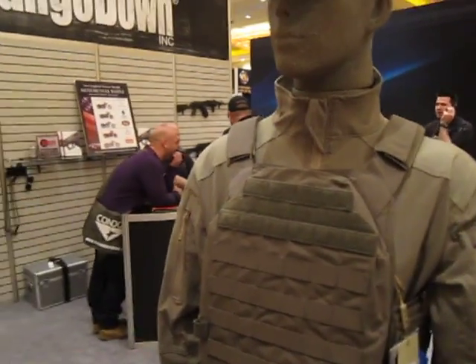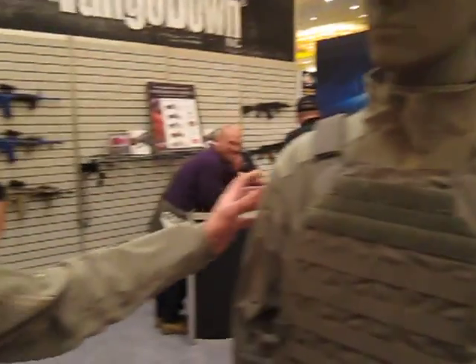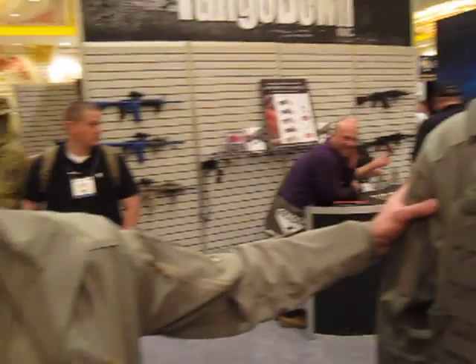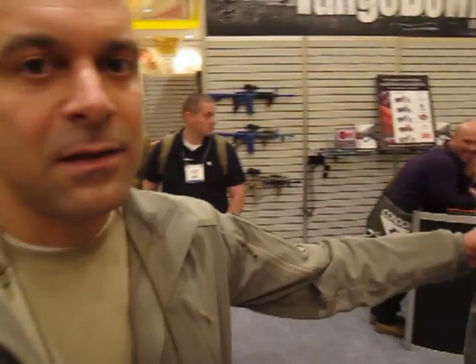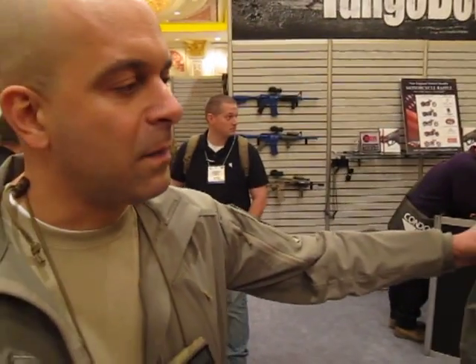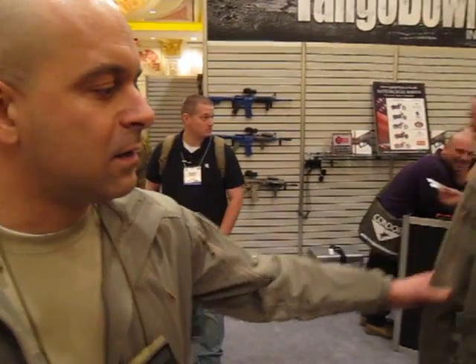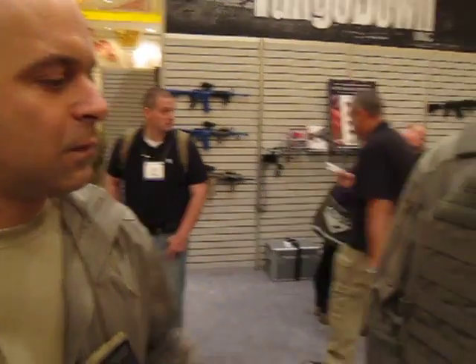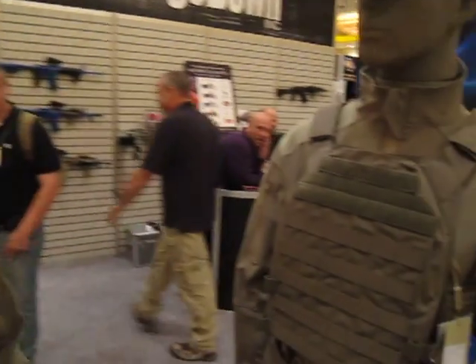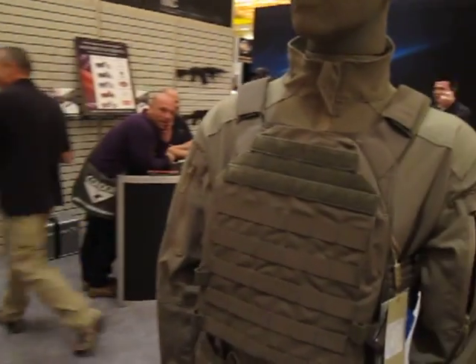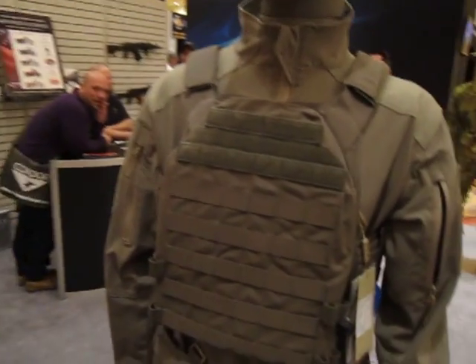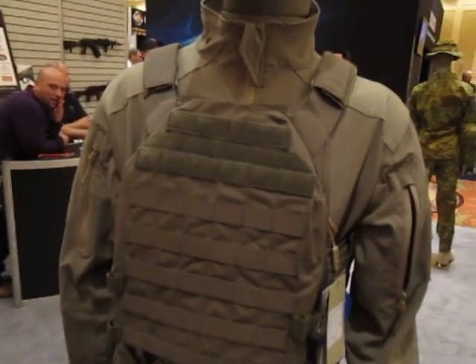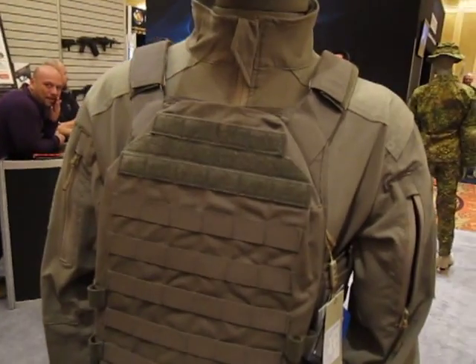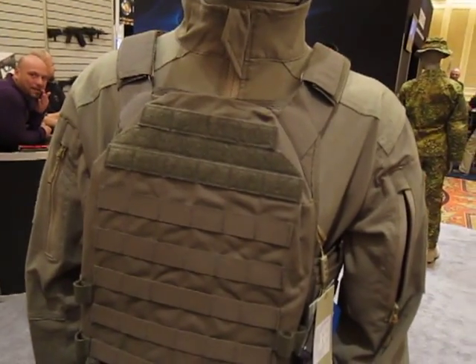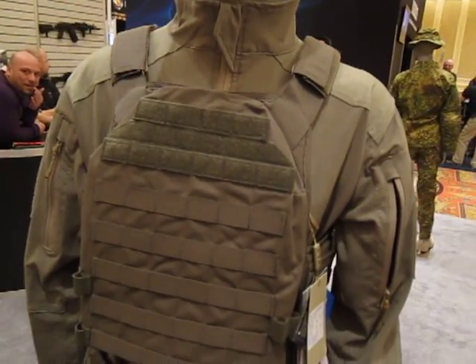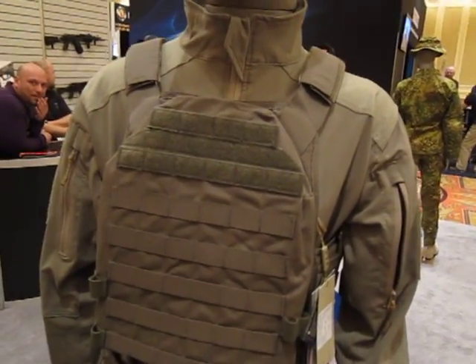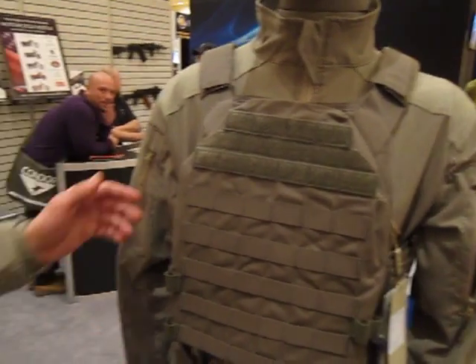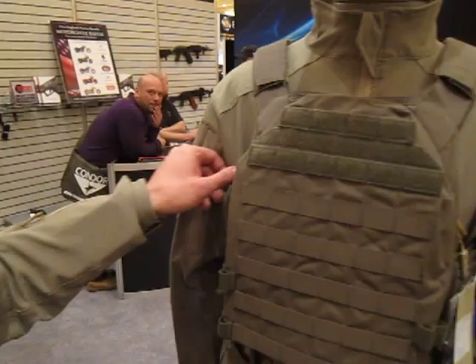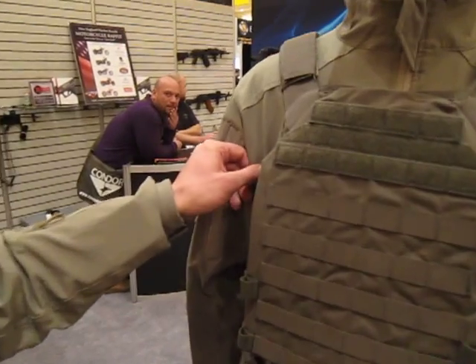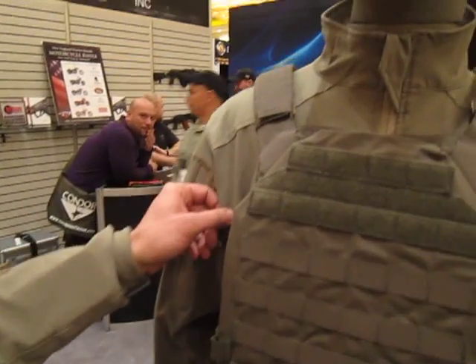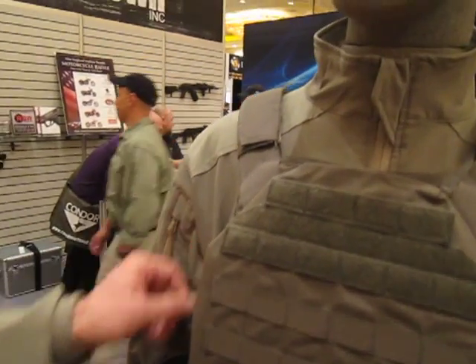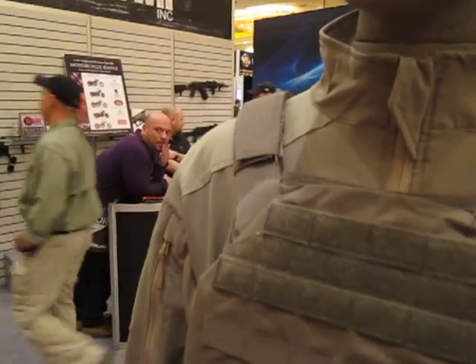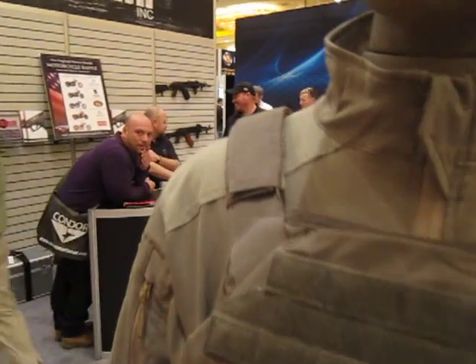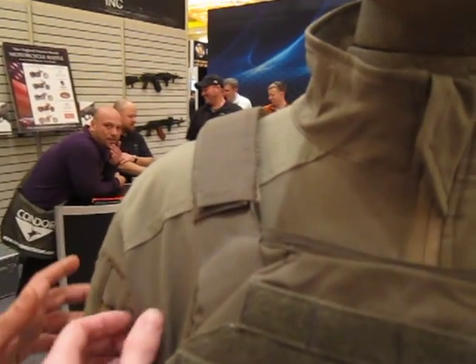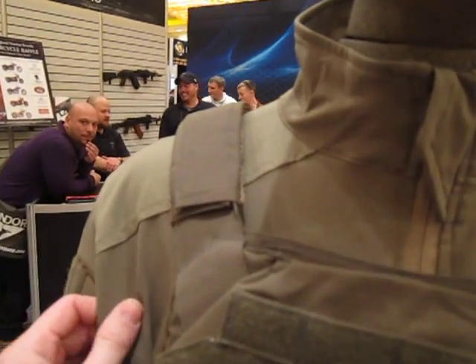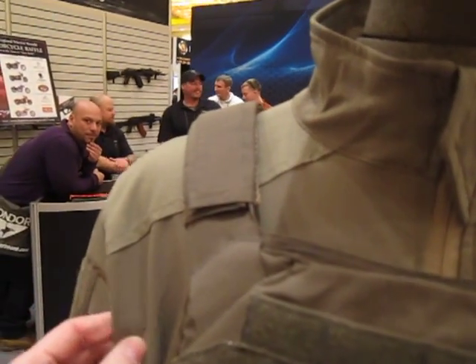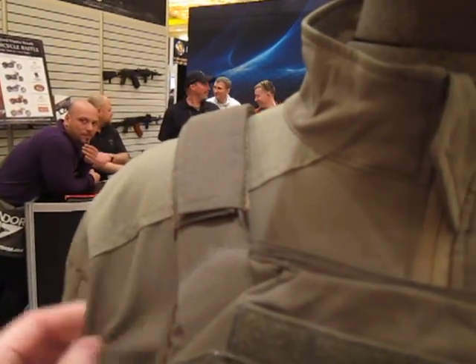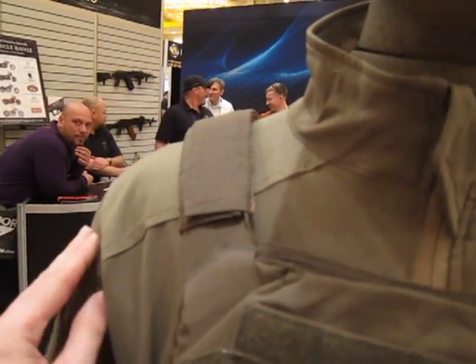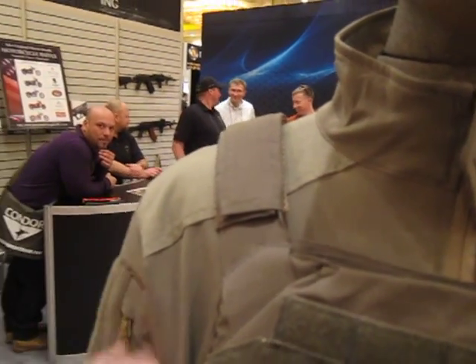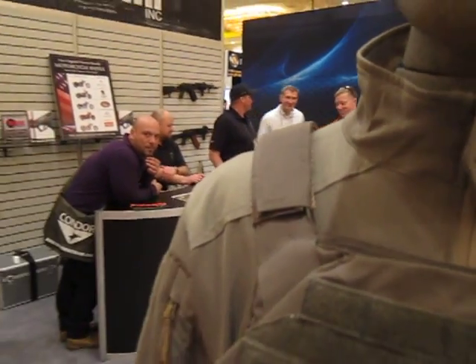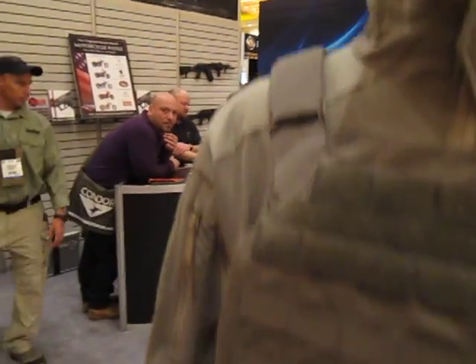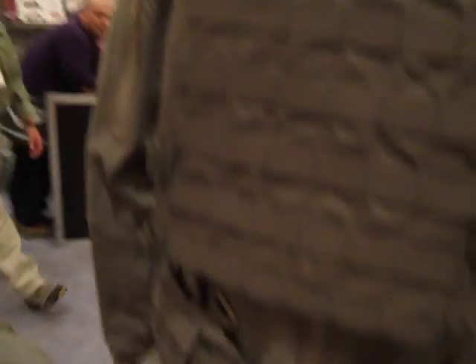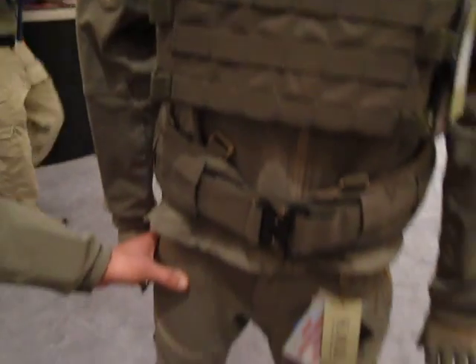This is a new combat line made for Special Operations Forces in Italy. It's called the Stealth ADP — this is the Stealth ADP jacket and these are the Stealth ADP pants.